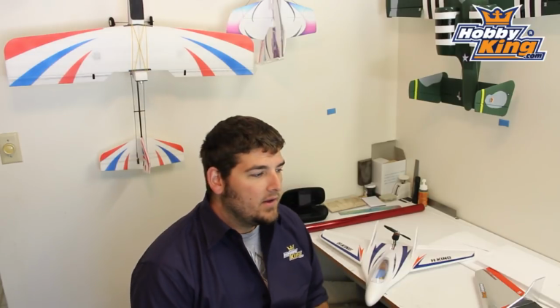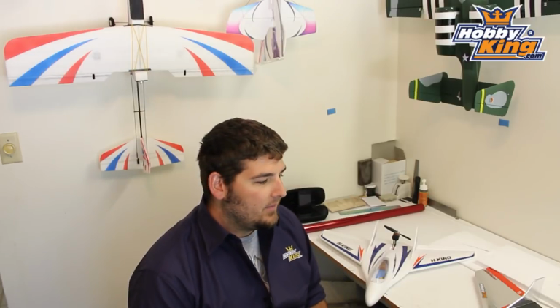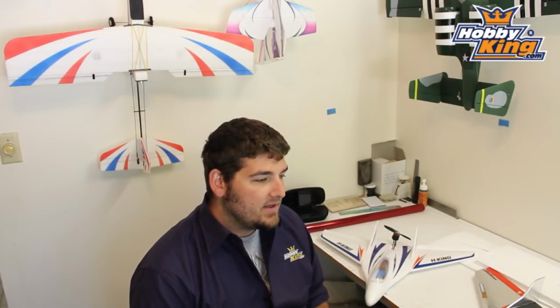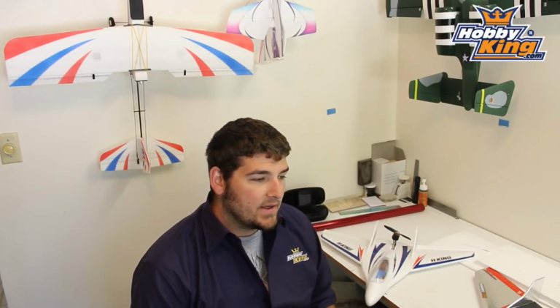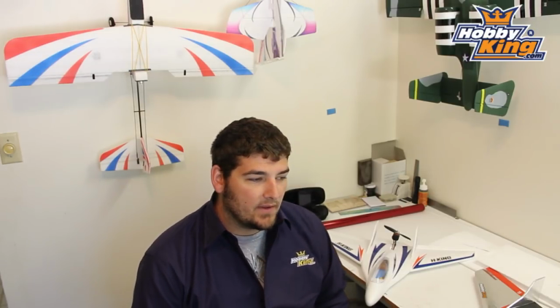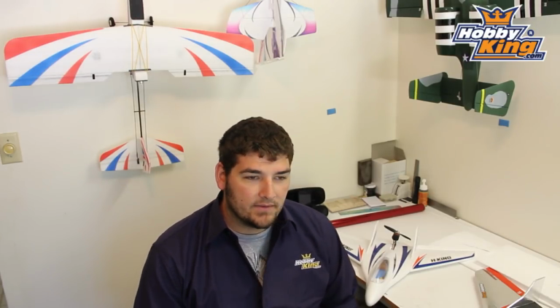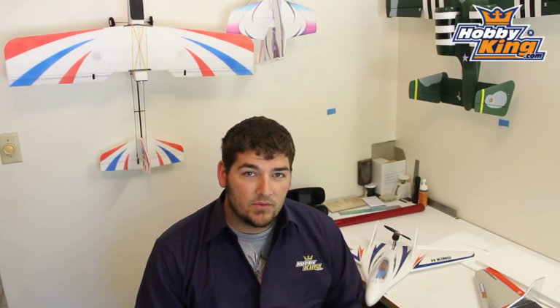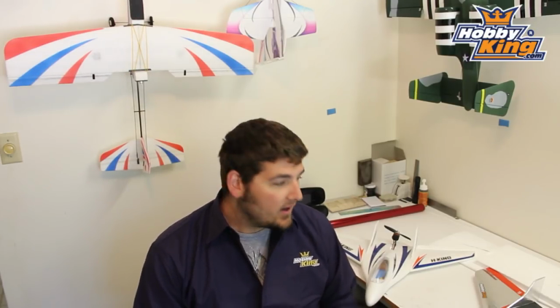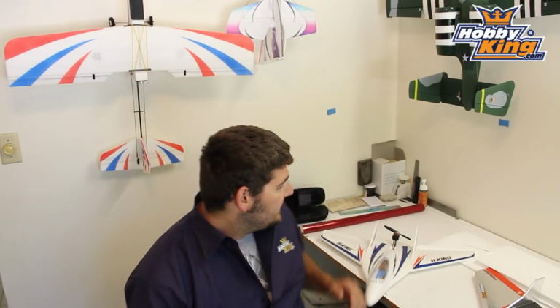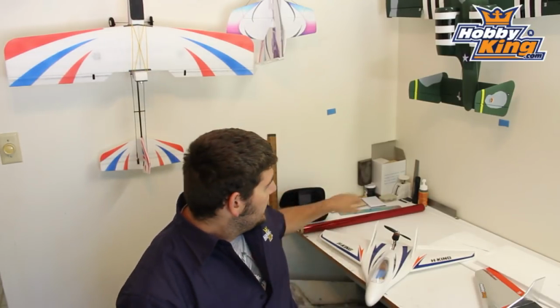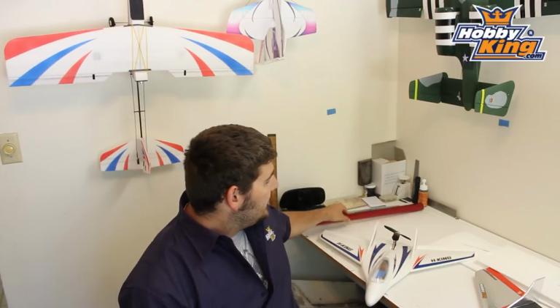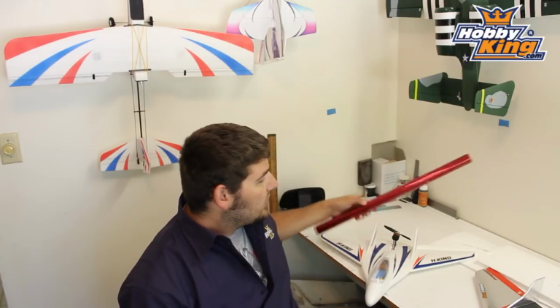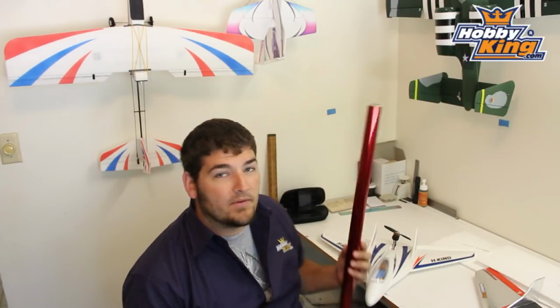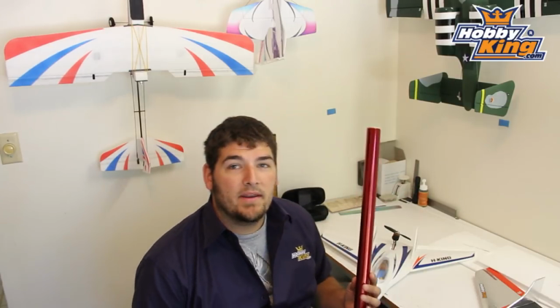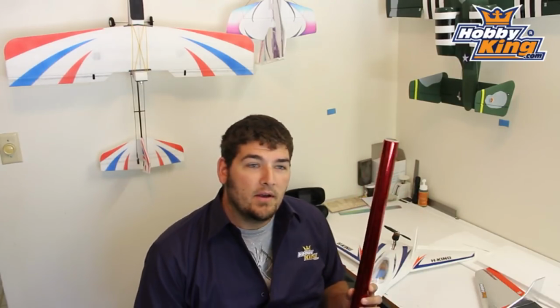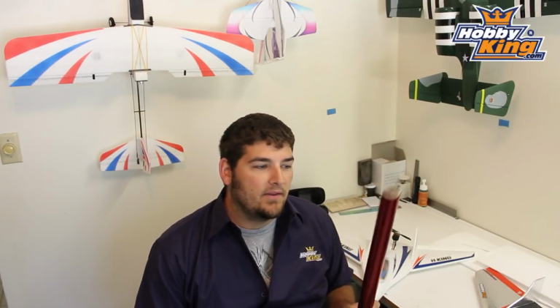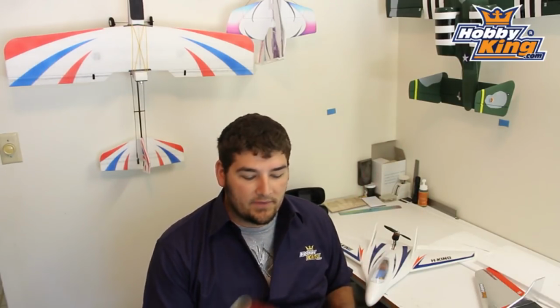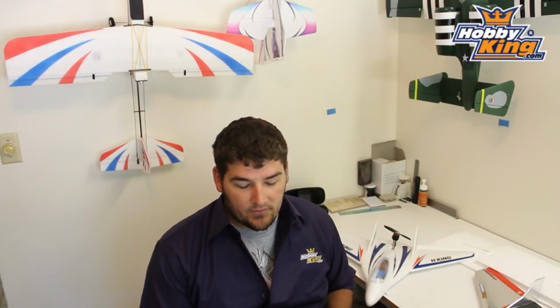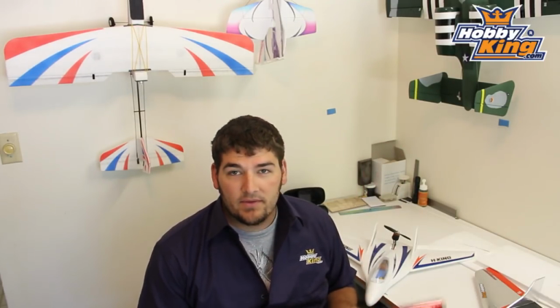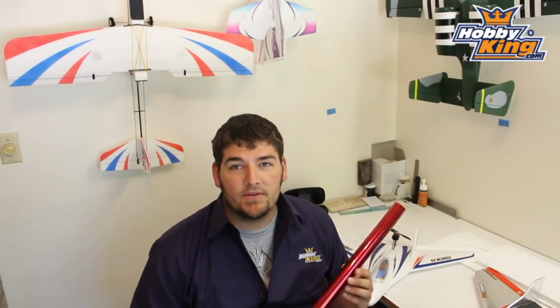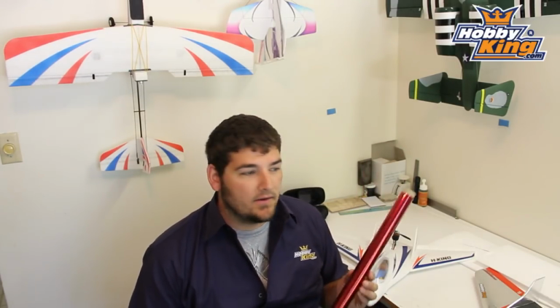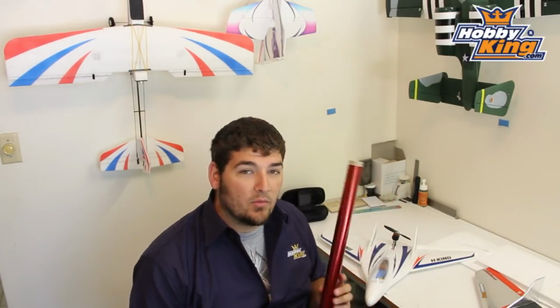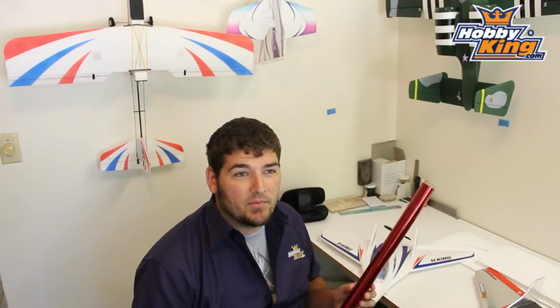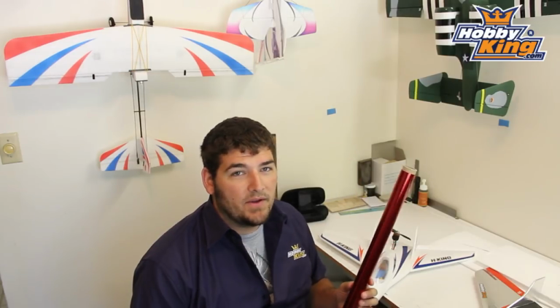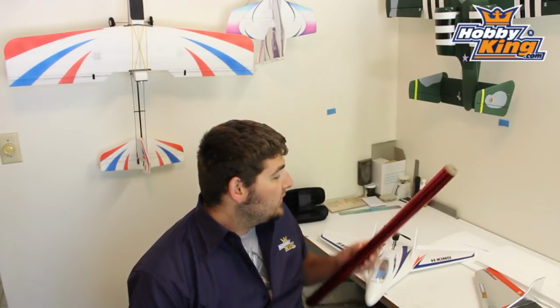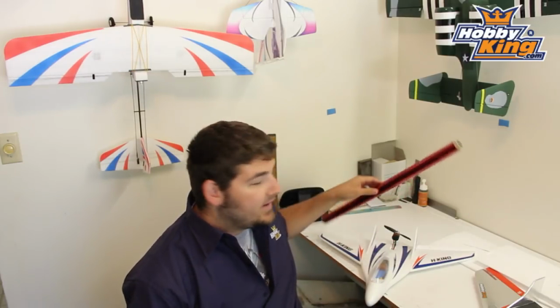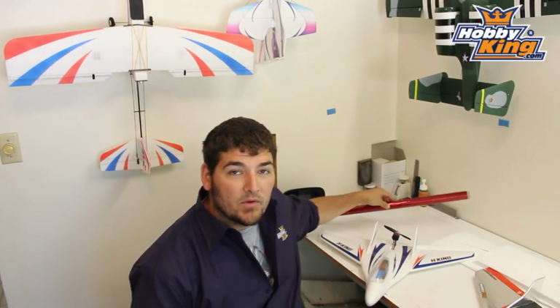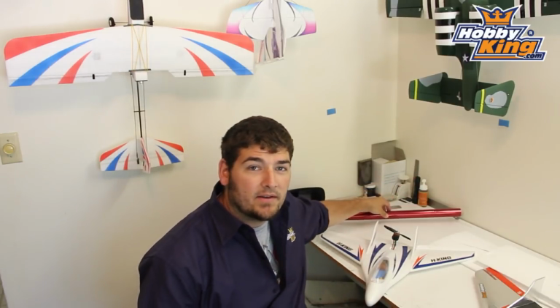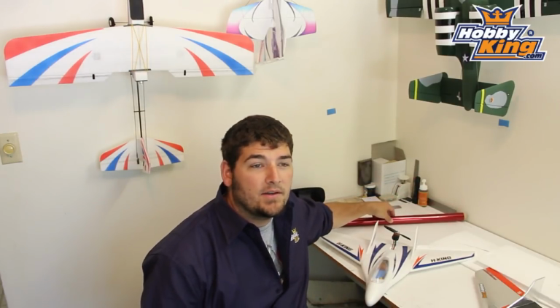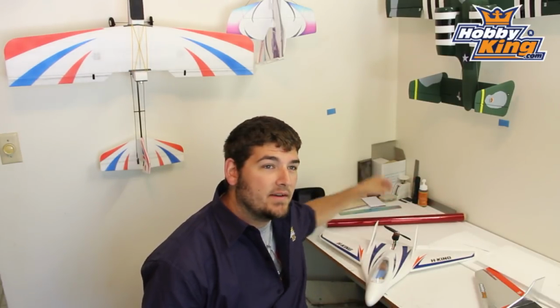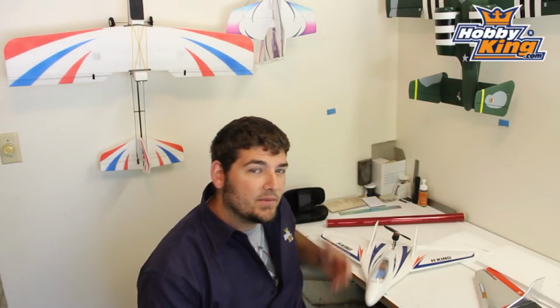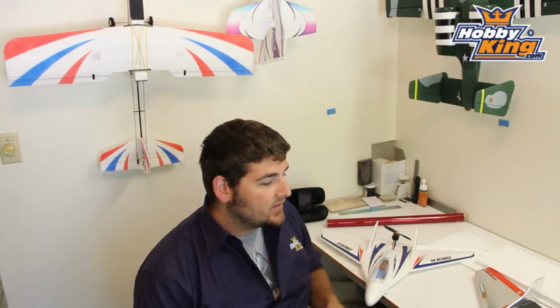Some of the easier ways to do that is to use covering film. Here's a roll of covering film right here. Now this is definitely a throwback — this is from the old balsa buildup days. So we're kind of taking some old school technology and mixing it in with some of the new stuff.